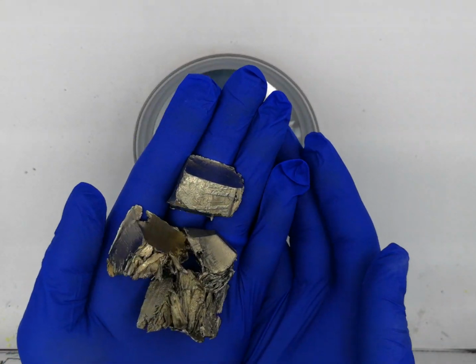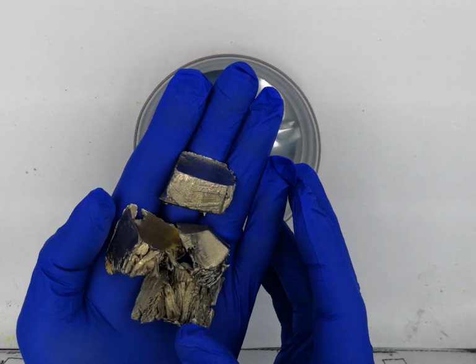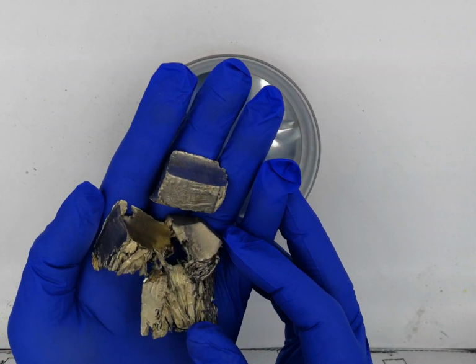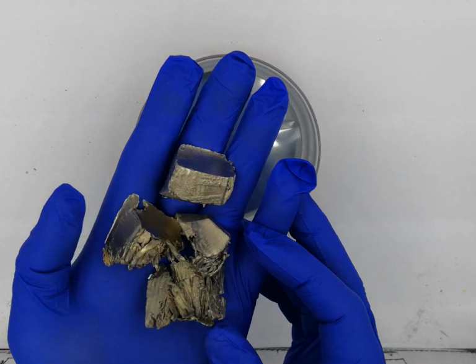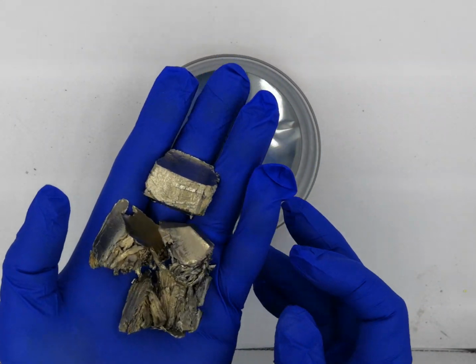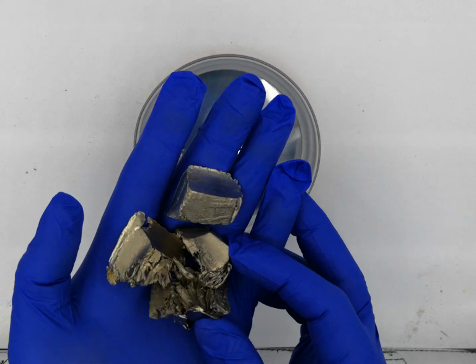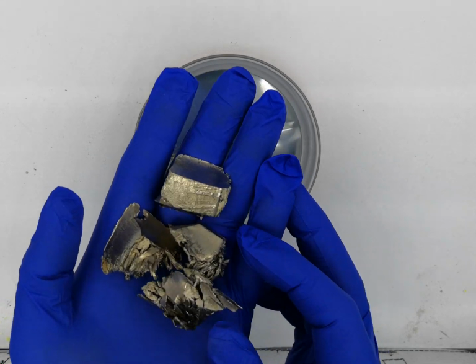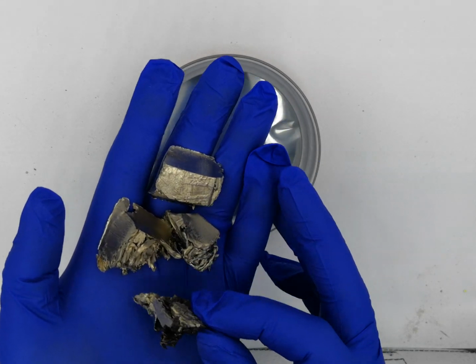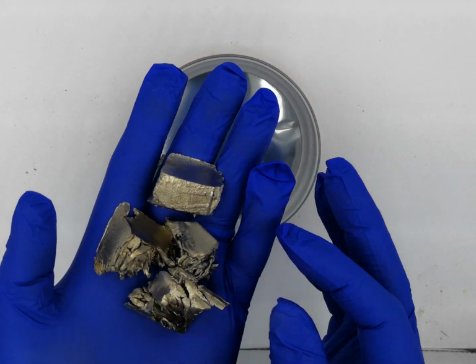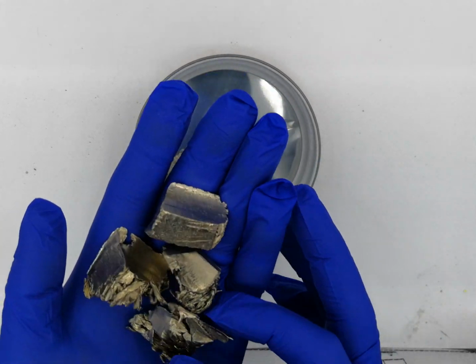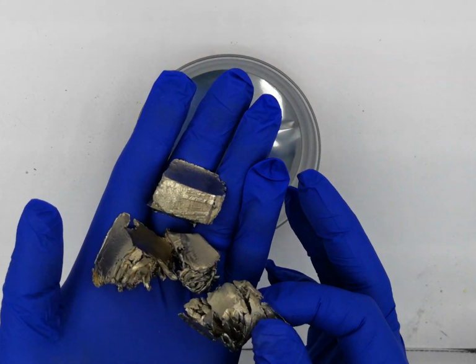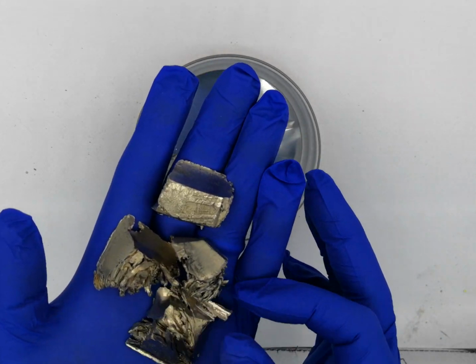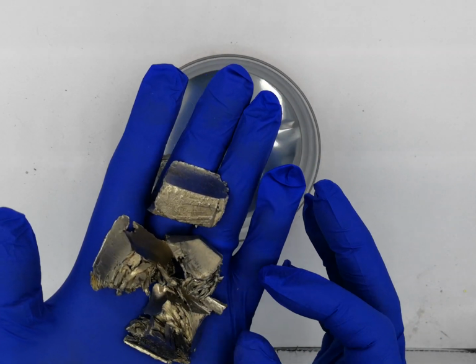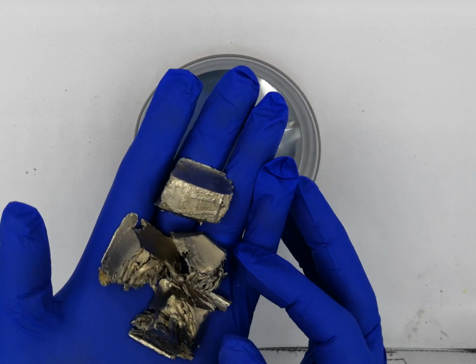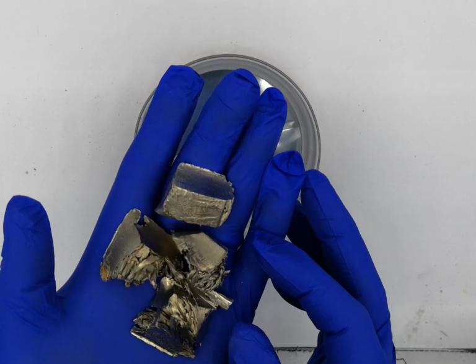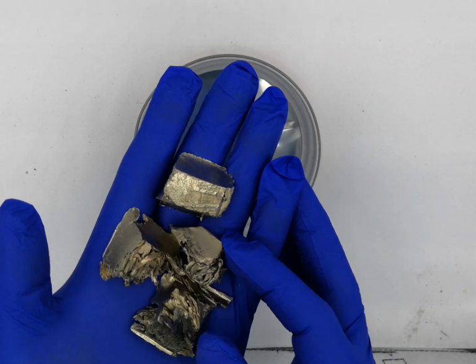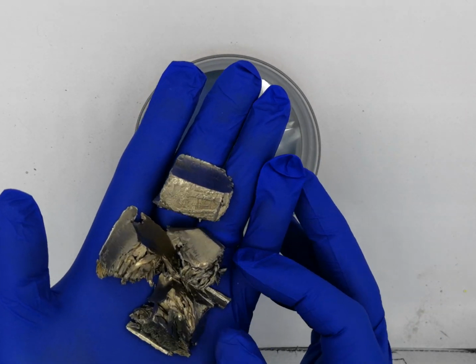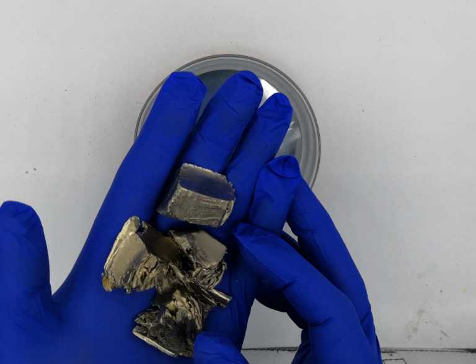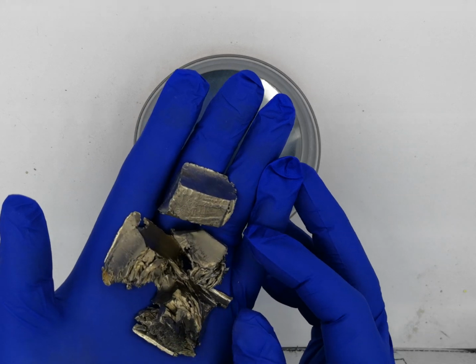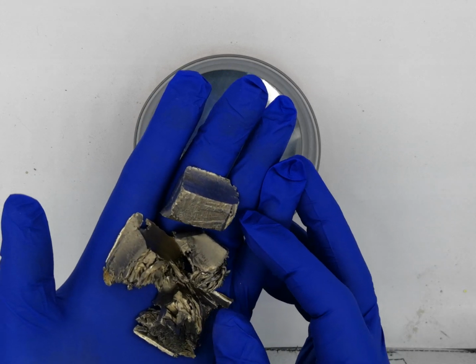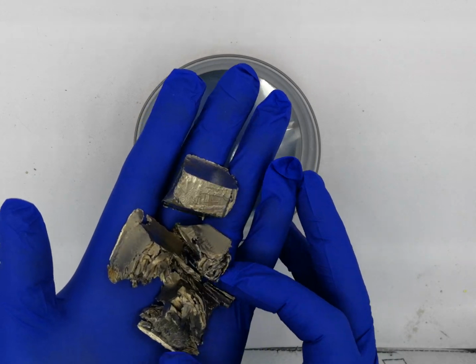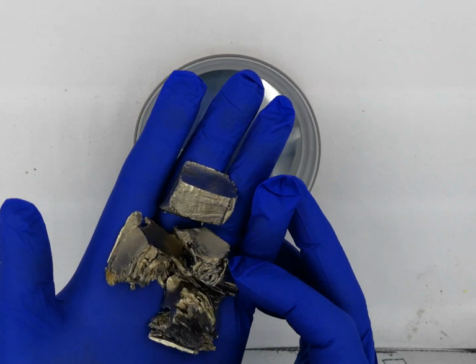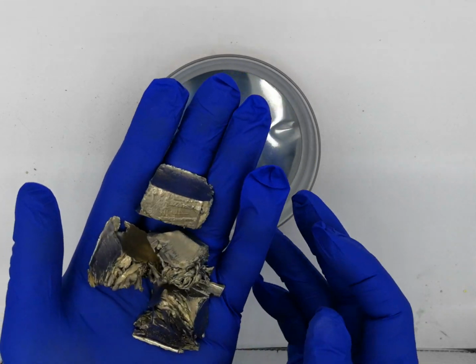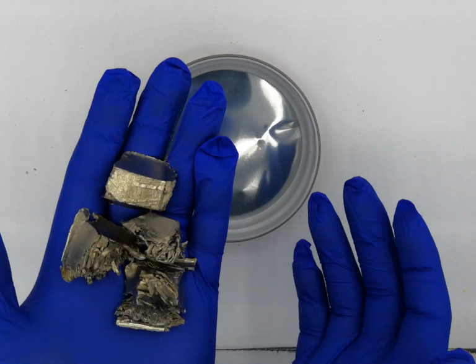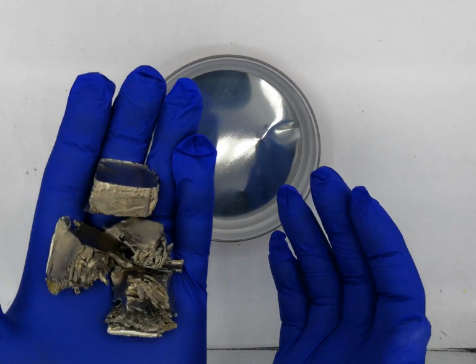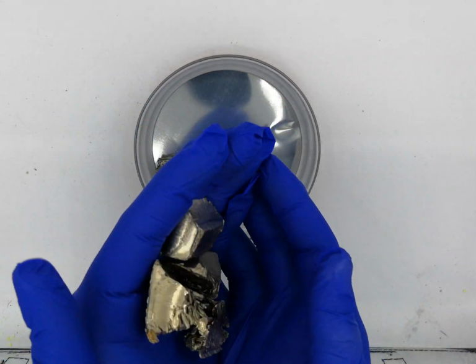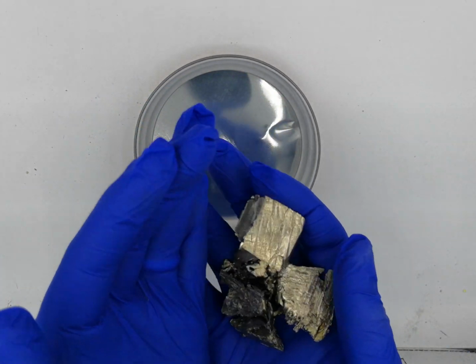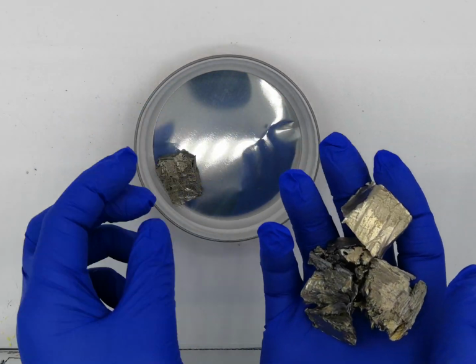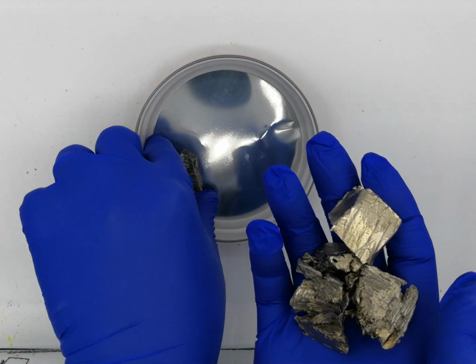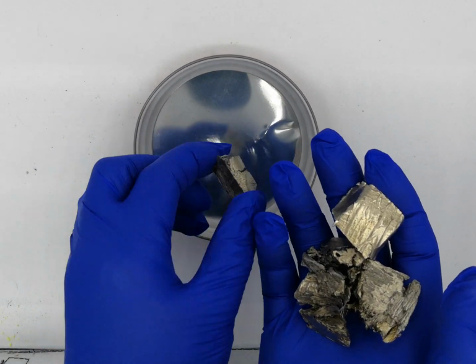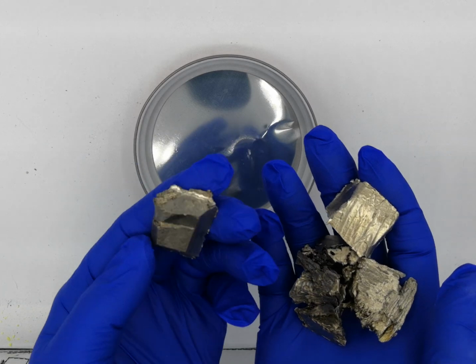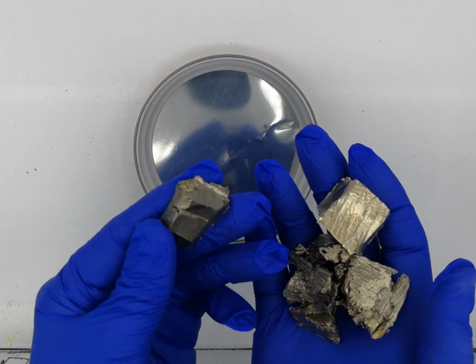Here I have about 100 grams of ytterbium in my hand. This is the 99.95% purity. This is what ytterbium metal looks like.